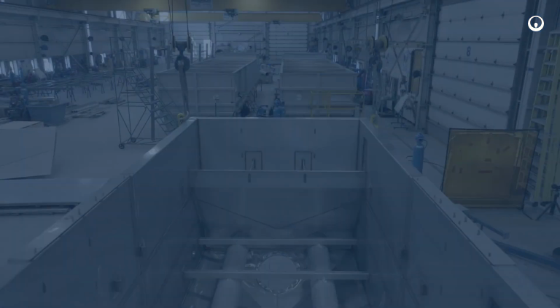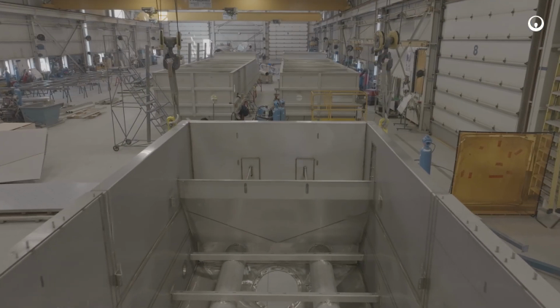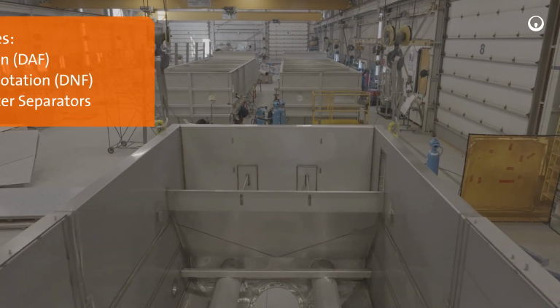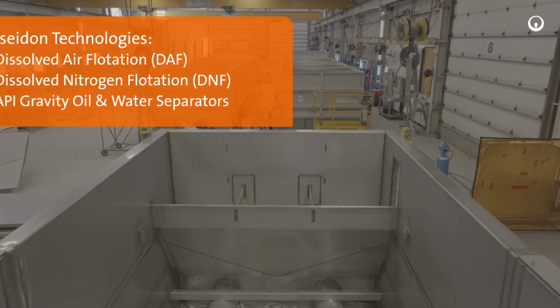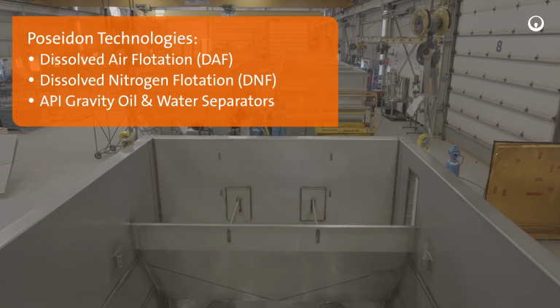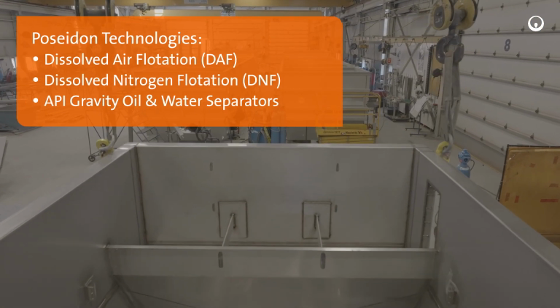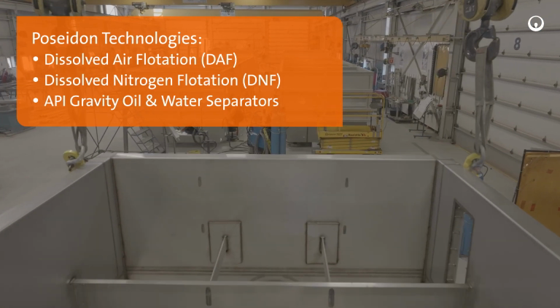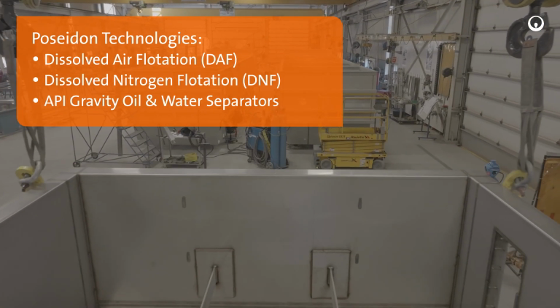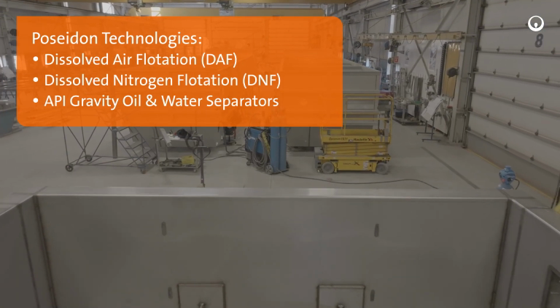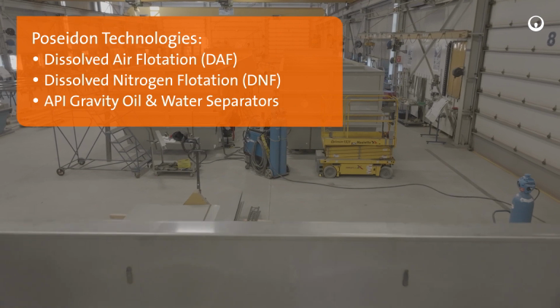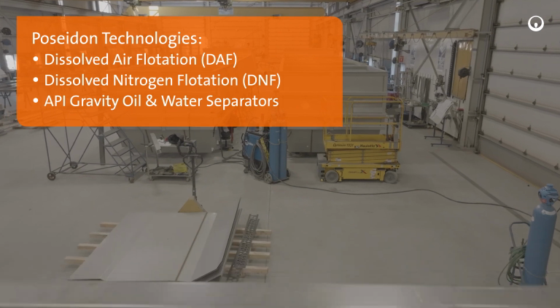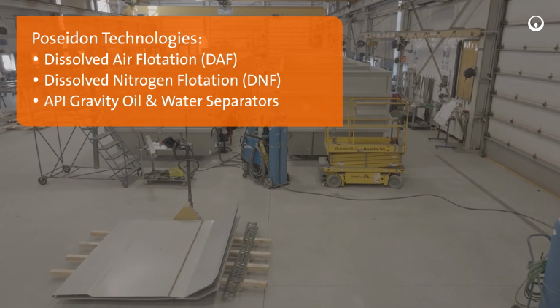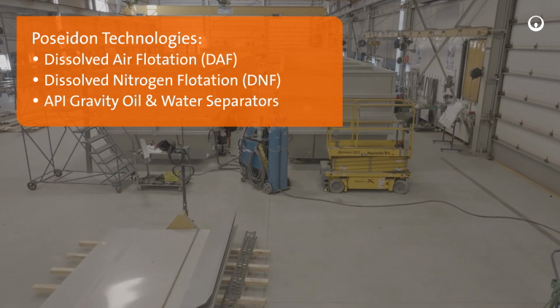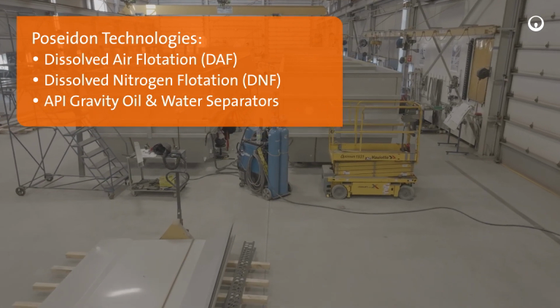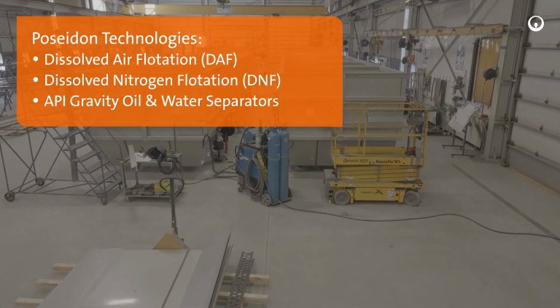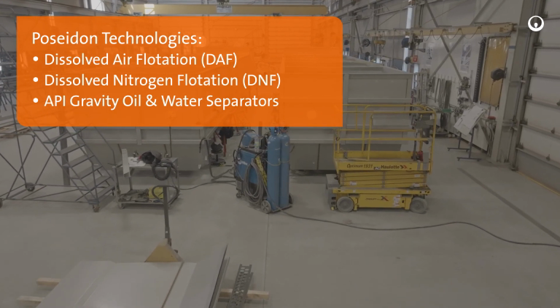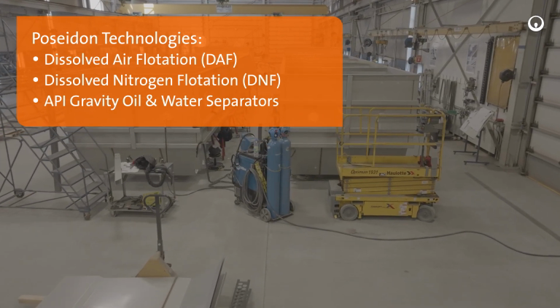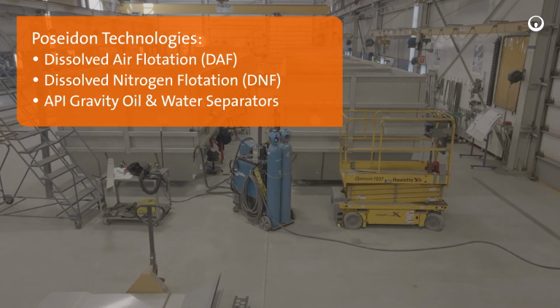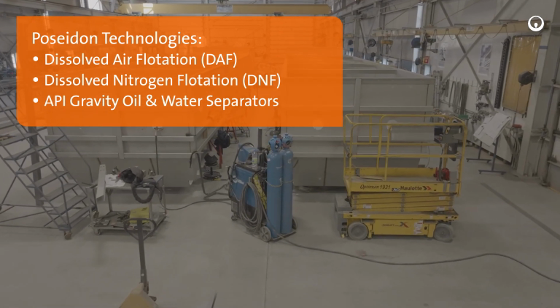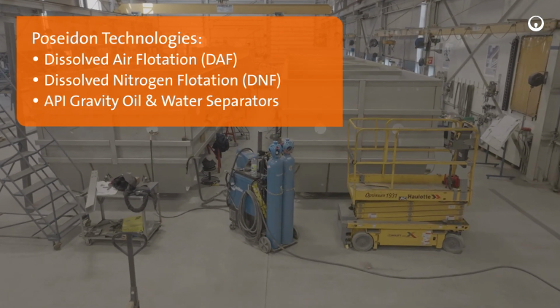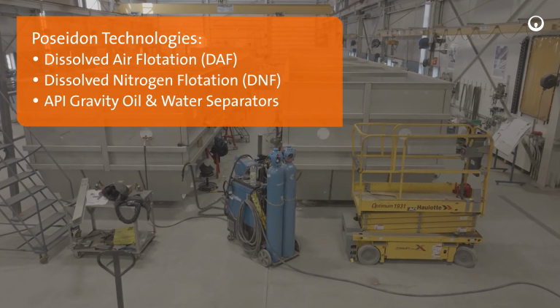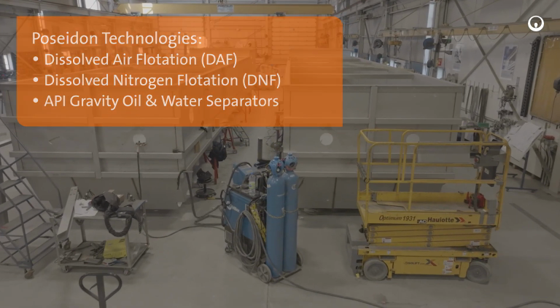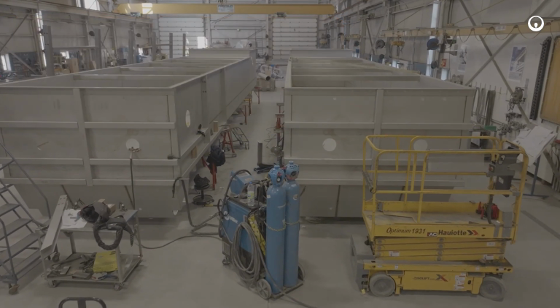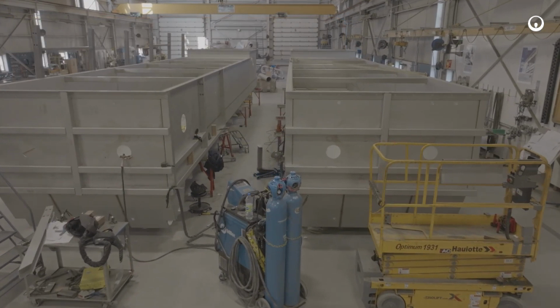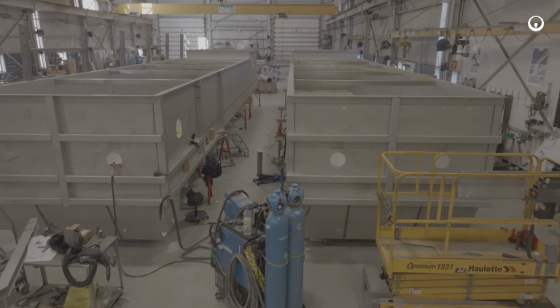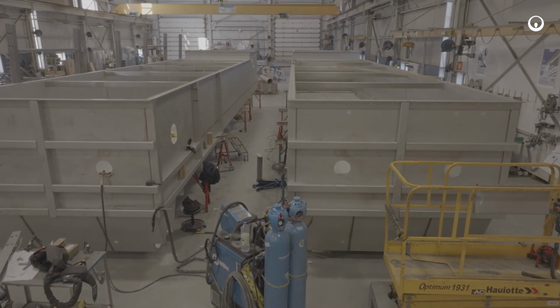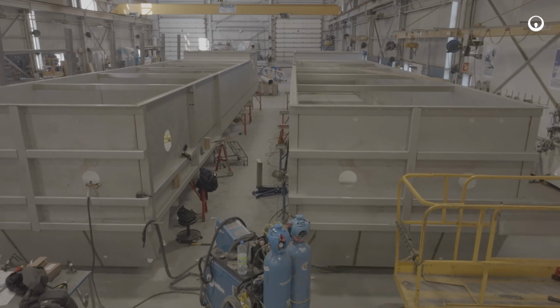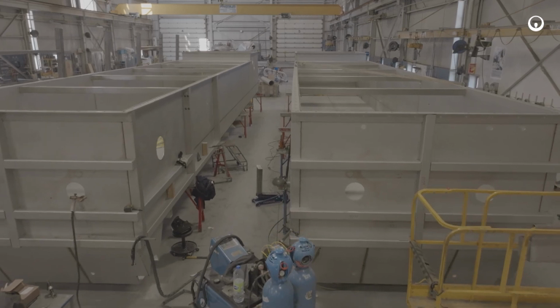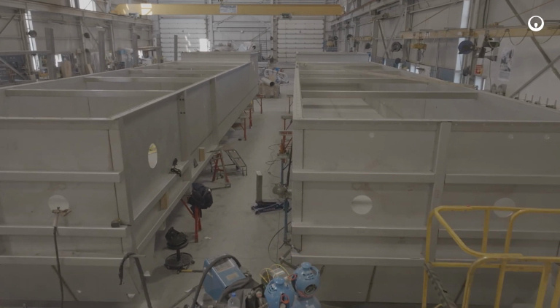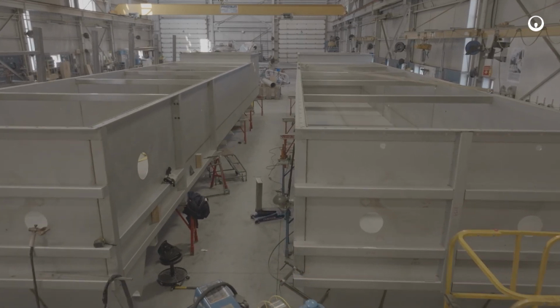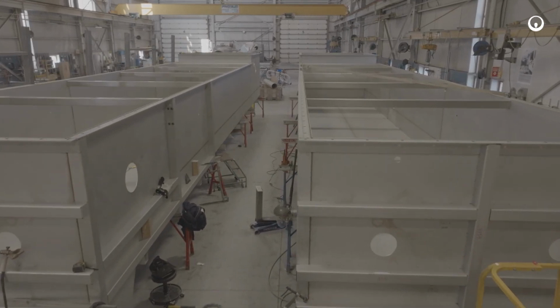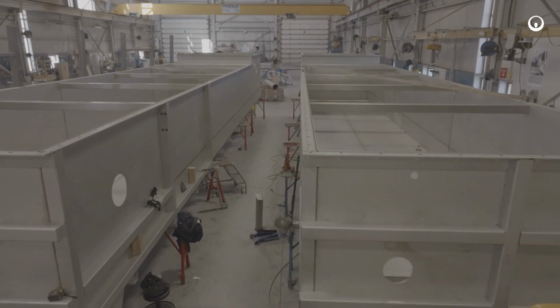The Poseidon DAF, DNF, and API oil and water separators from Veolia offer a new level of efficiency in a compact design.